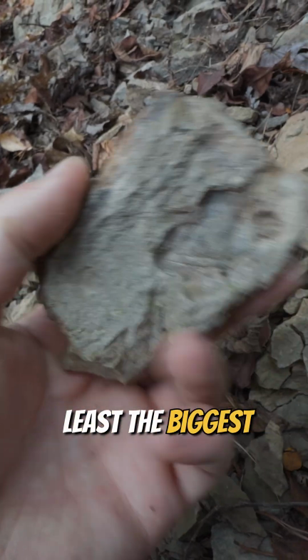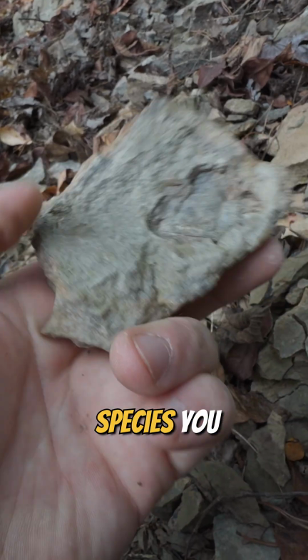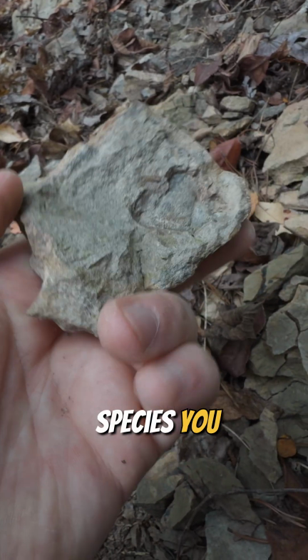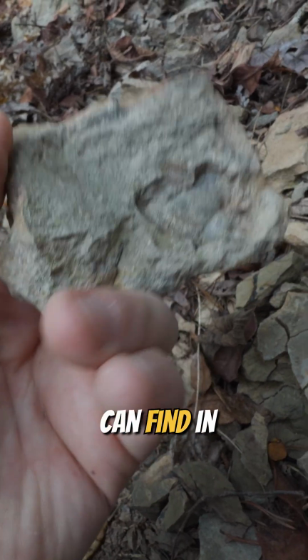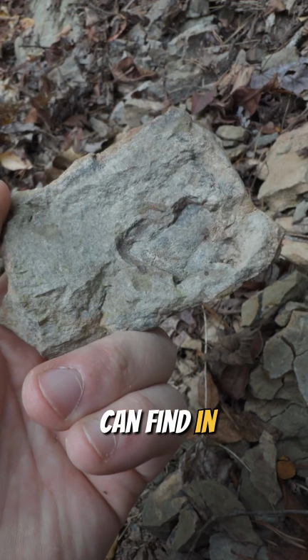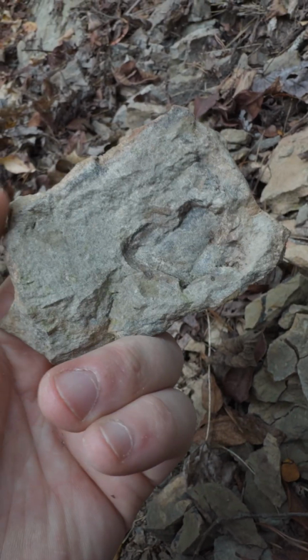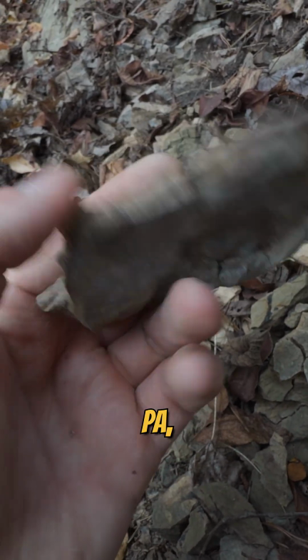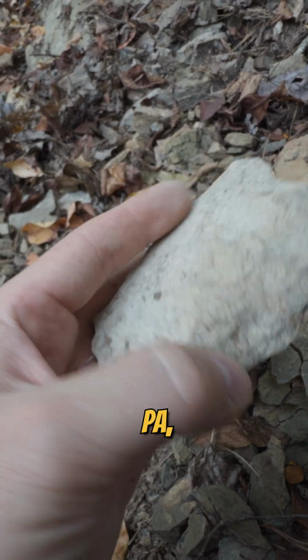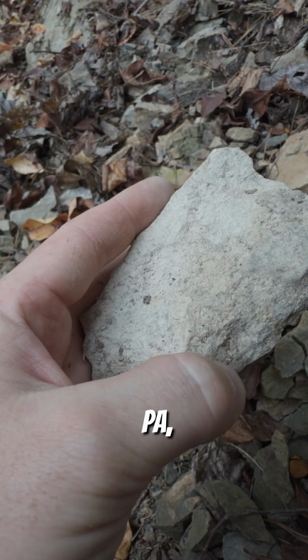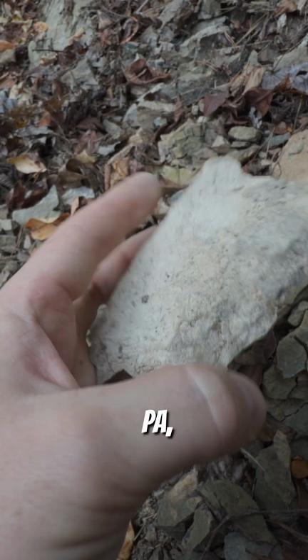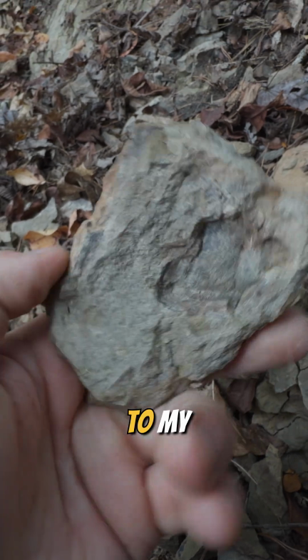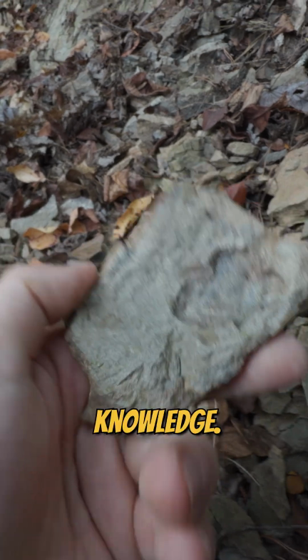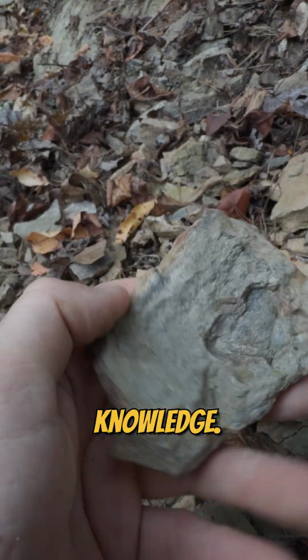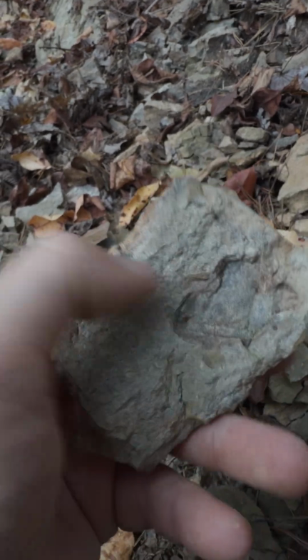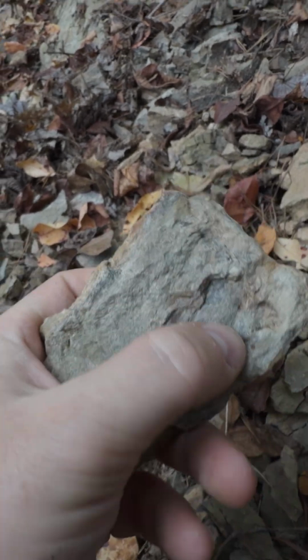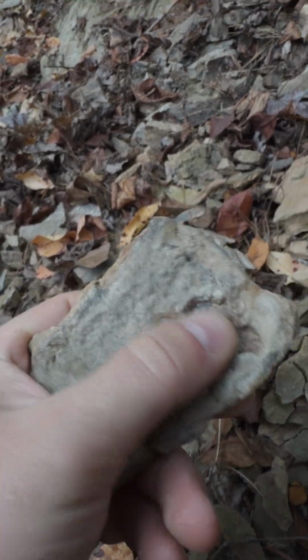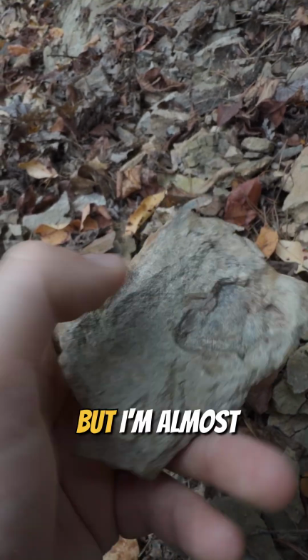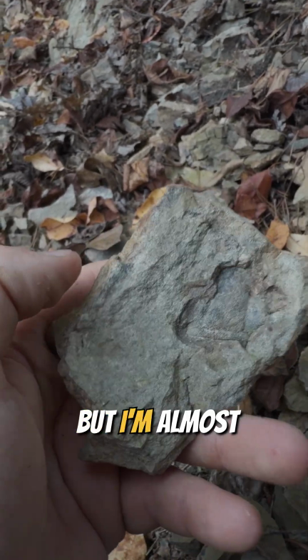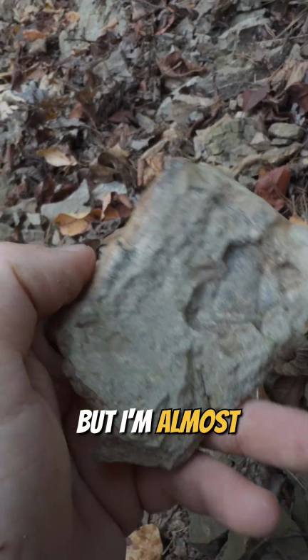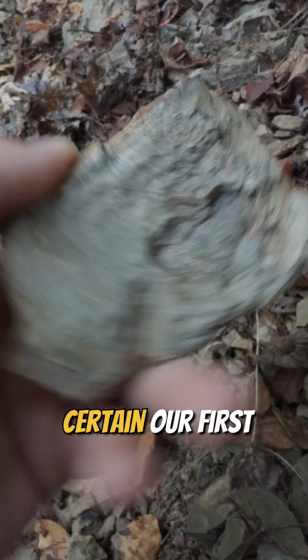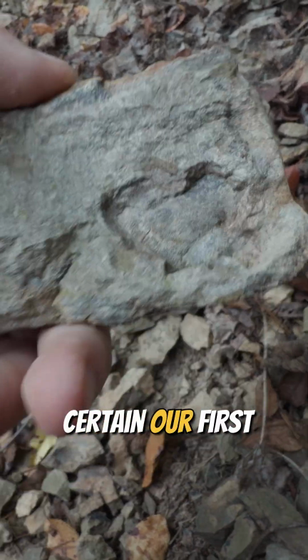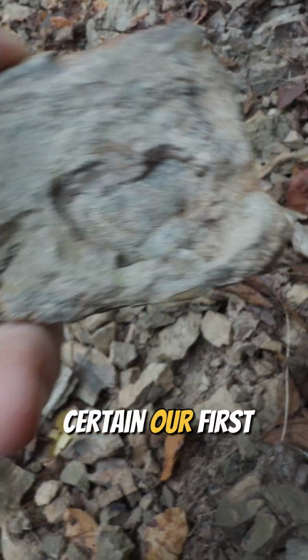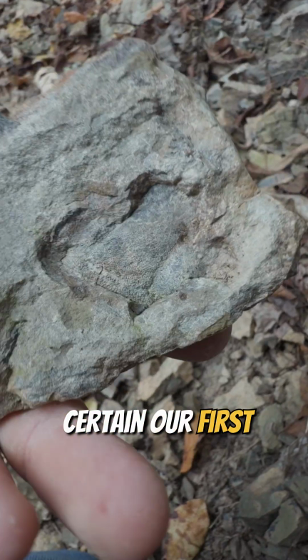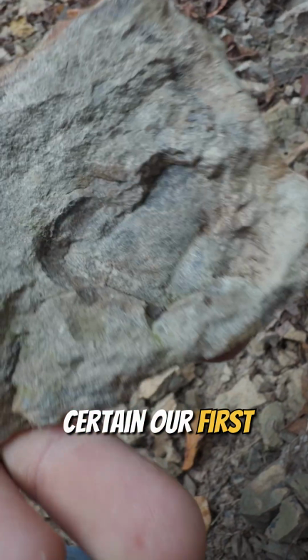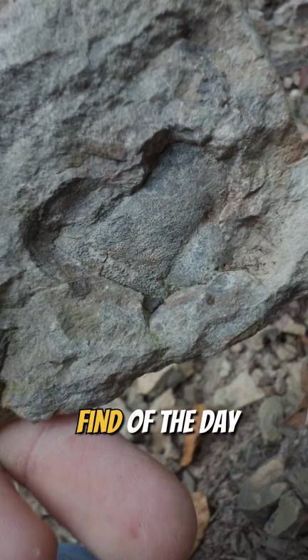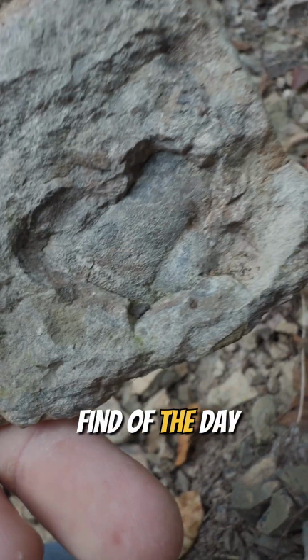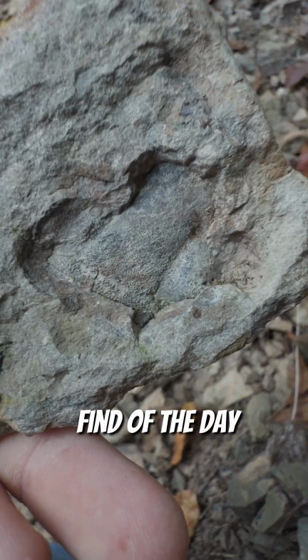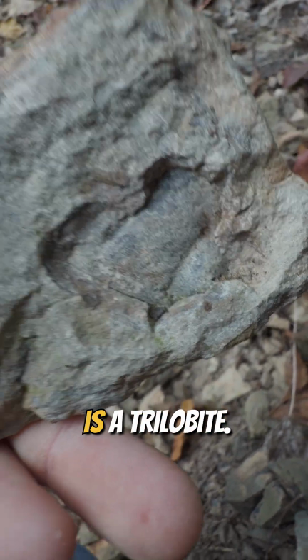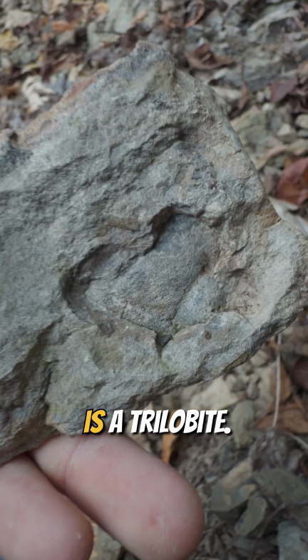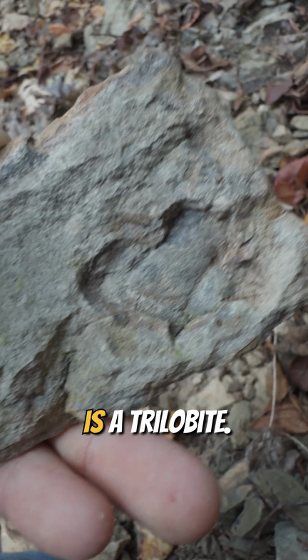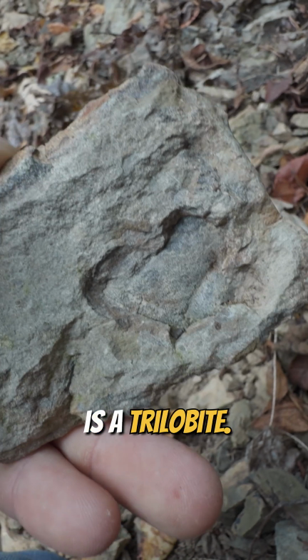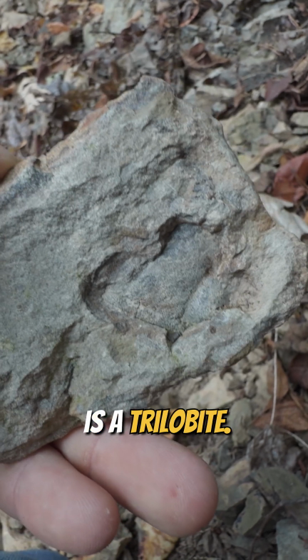And if I'm right, that is one of the bigger species — or at least the biggest species you can find in PA to my knowledge. I'm almost certain our first find of the day is a trilobite.